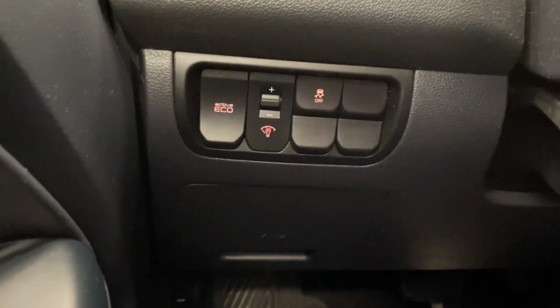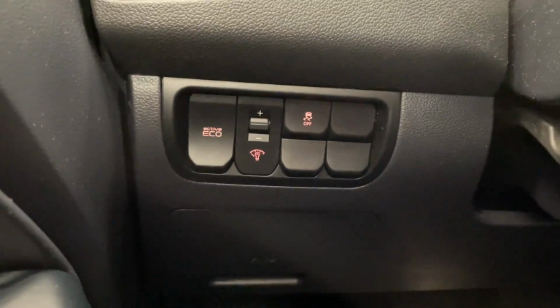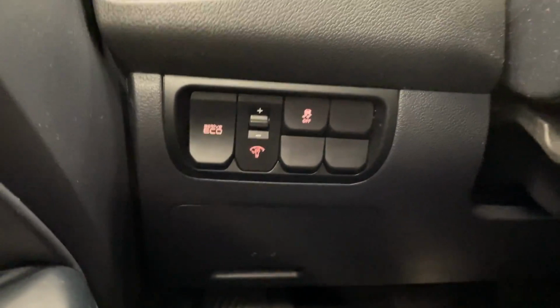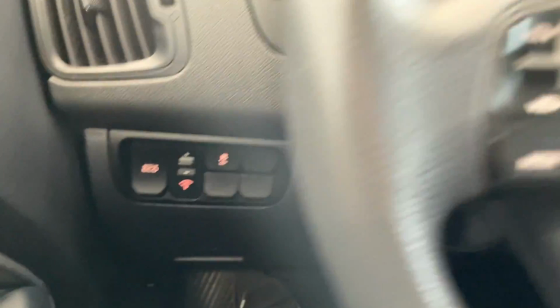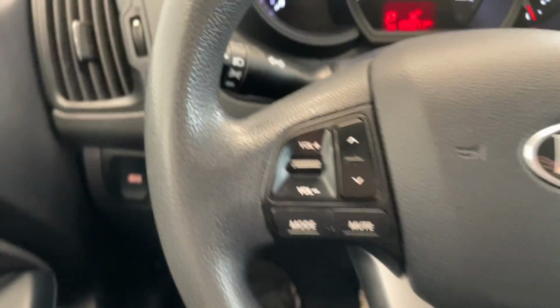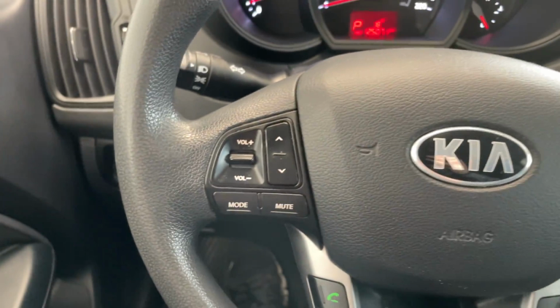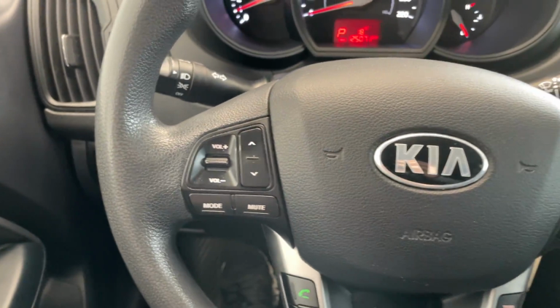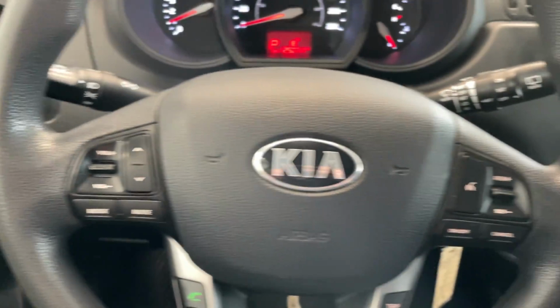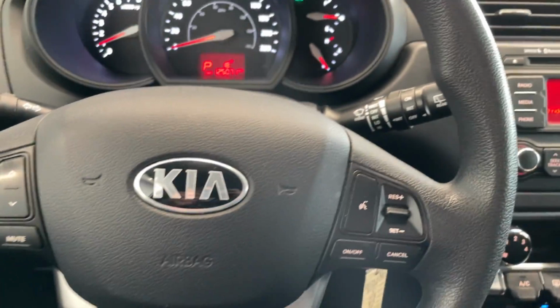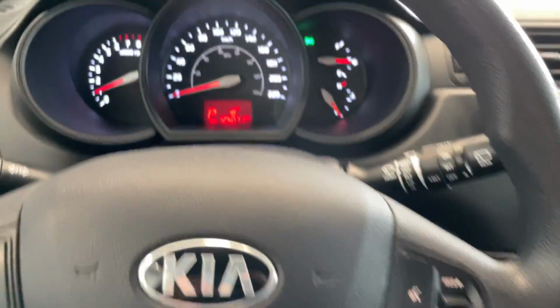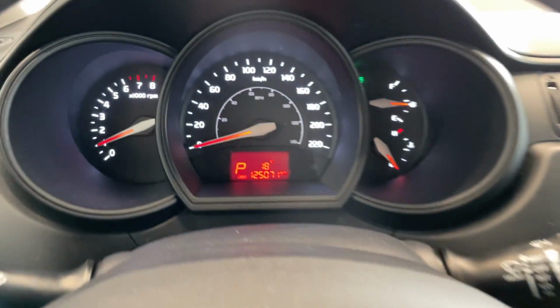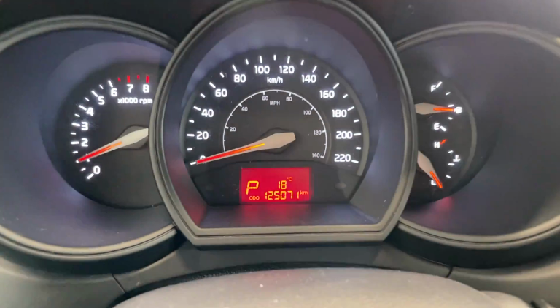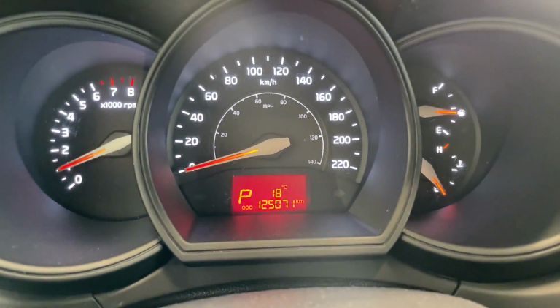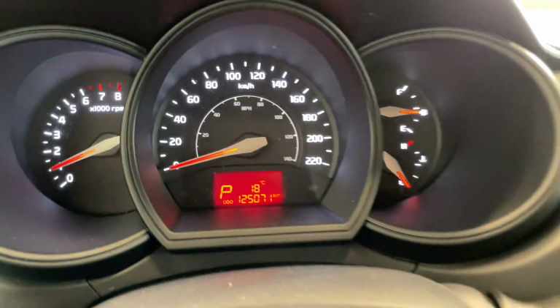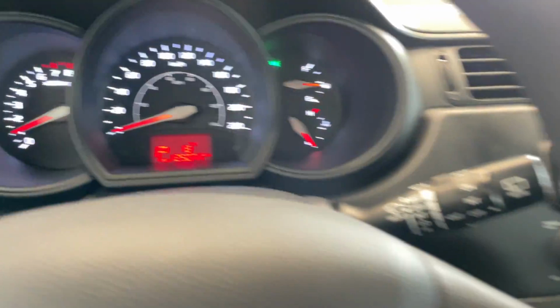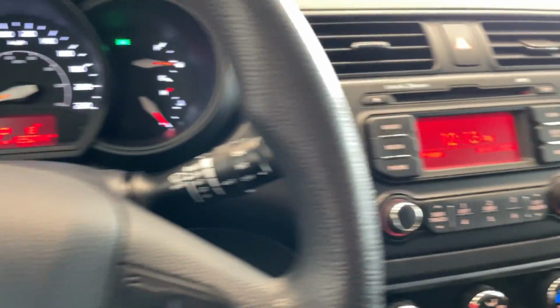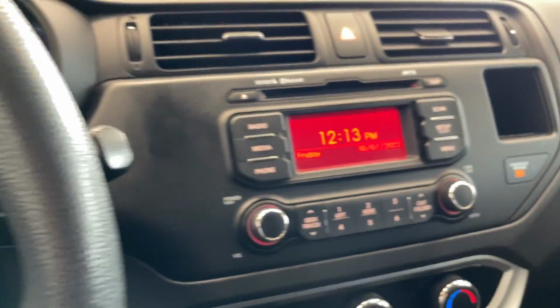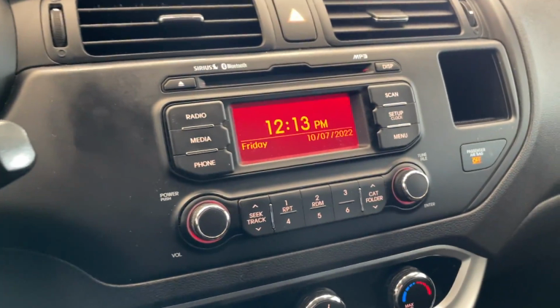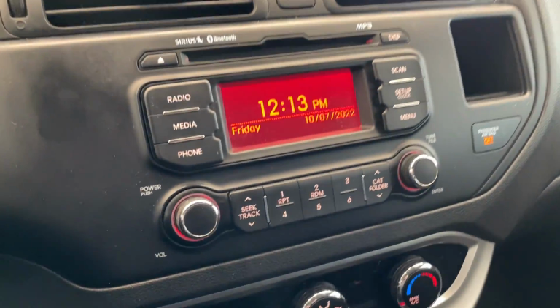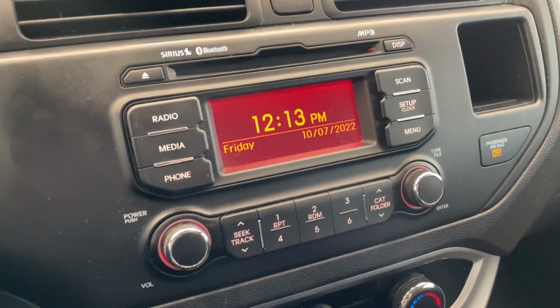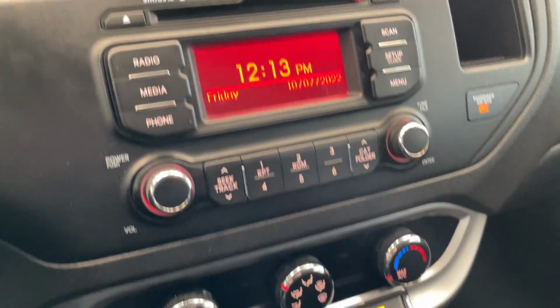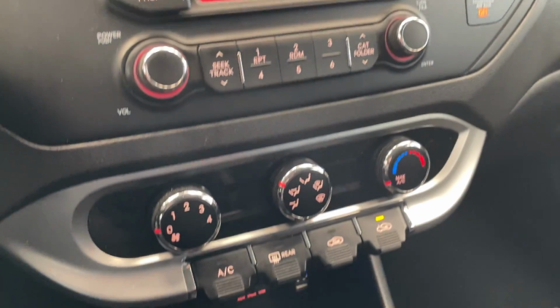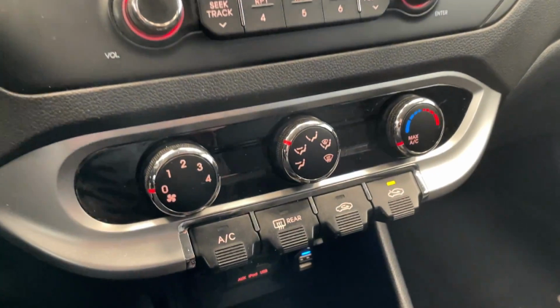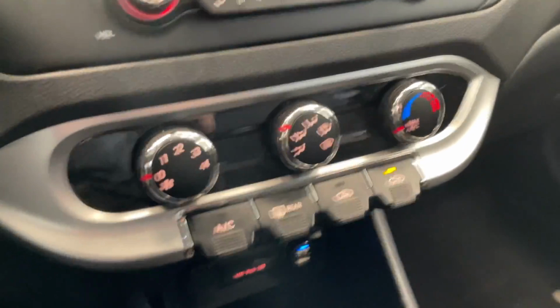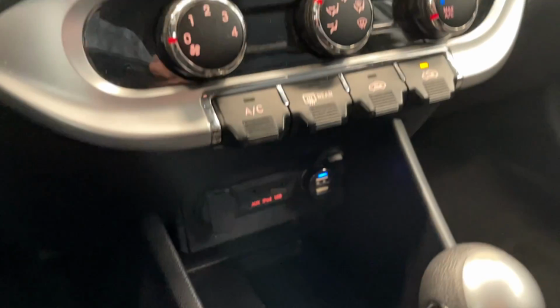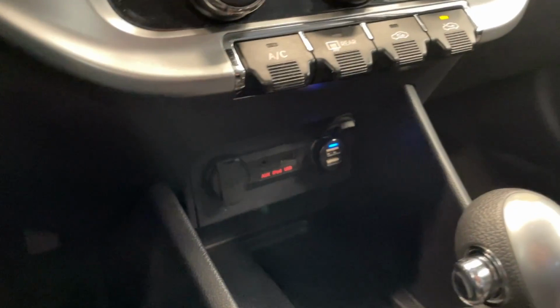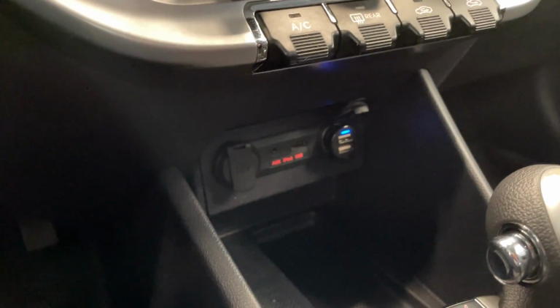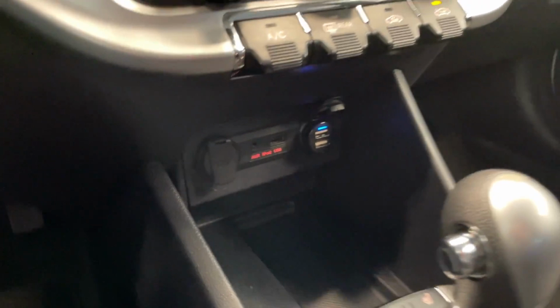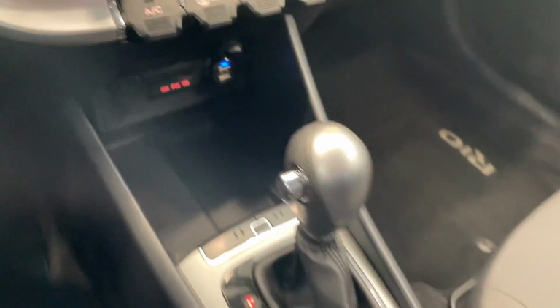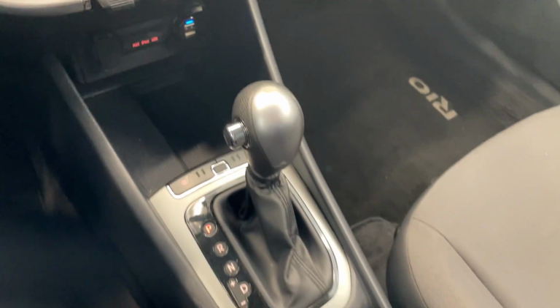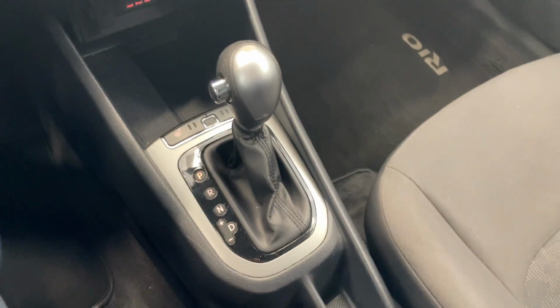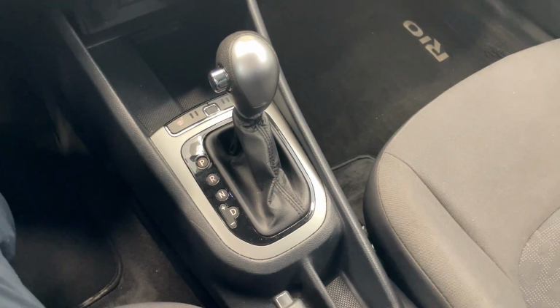Got eco mode there, and all your steering wheel controls. This vehicle only has 125,000 kilometers. Start your radio, temperature controls, and your USB port down below there. The automatic transmission.